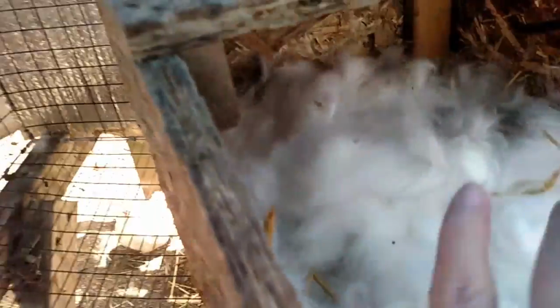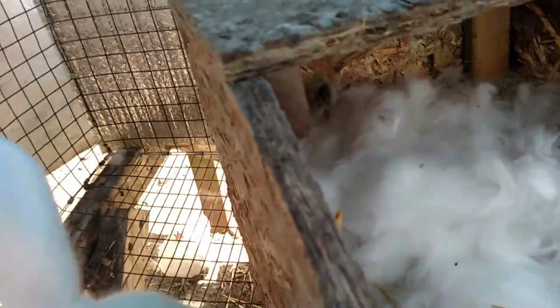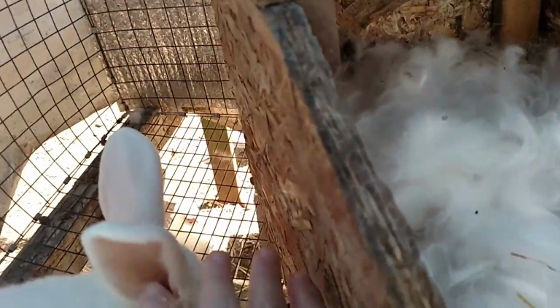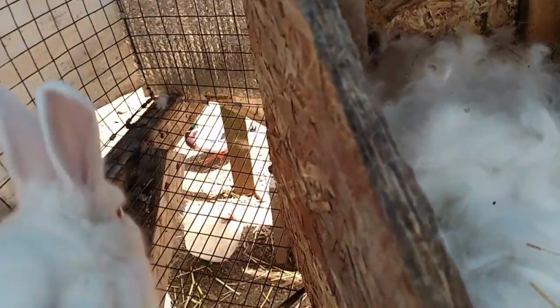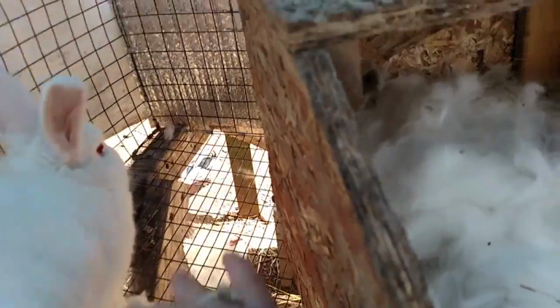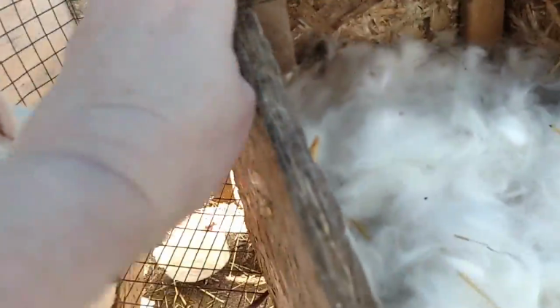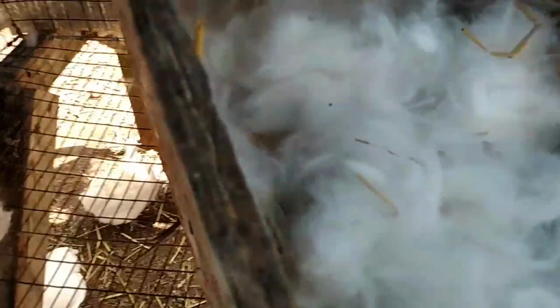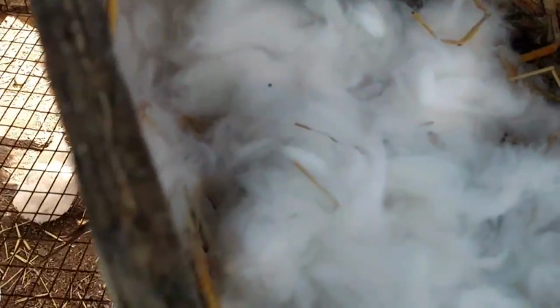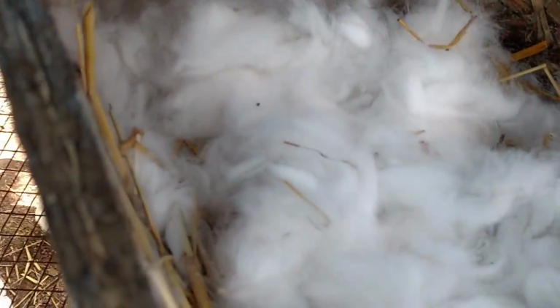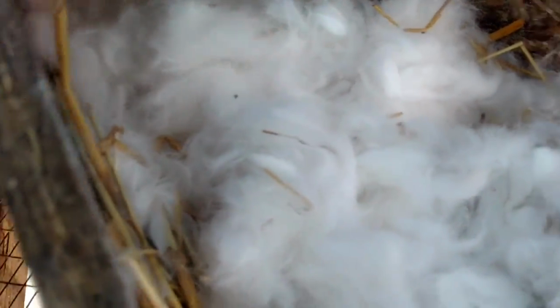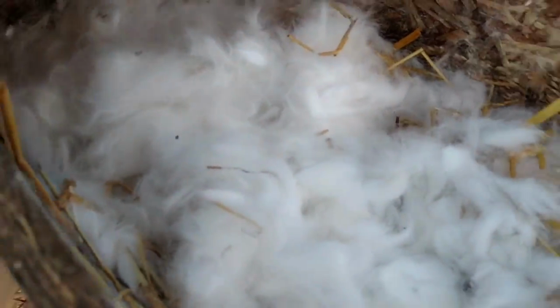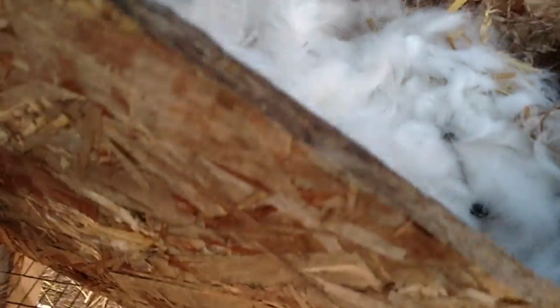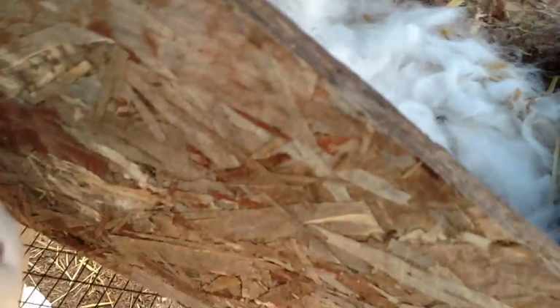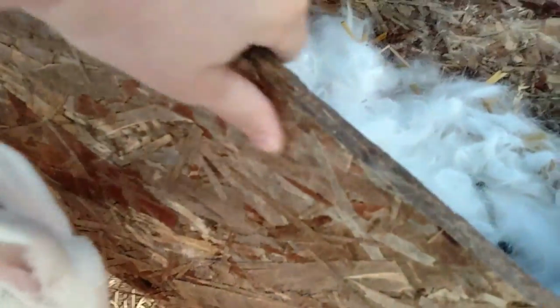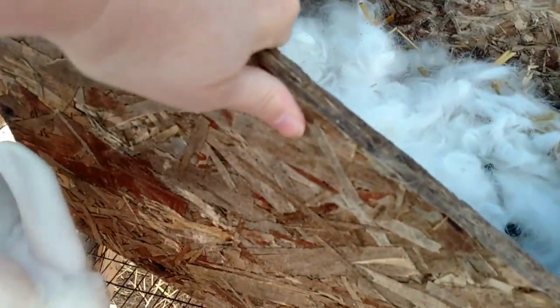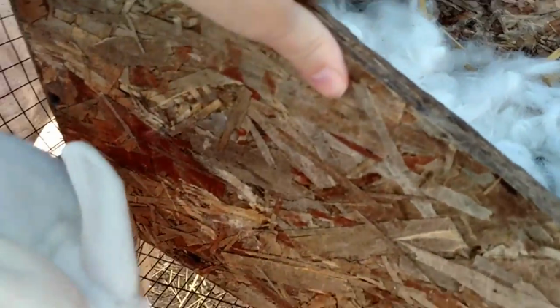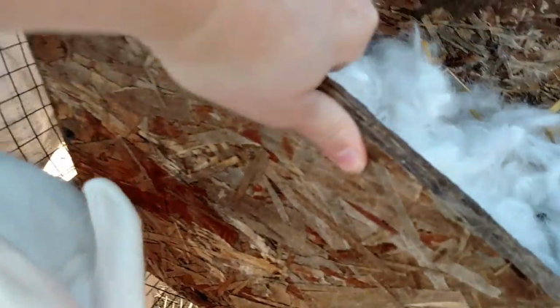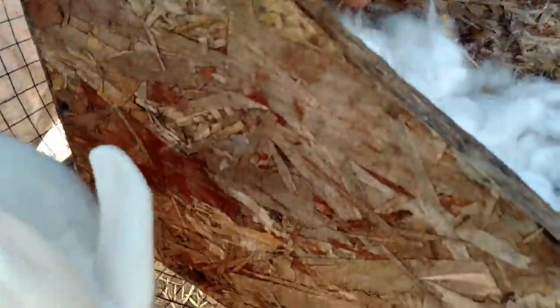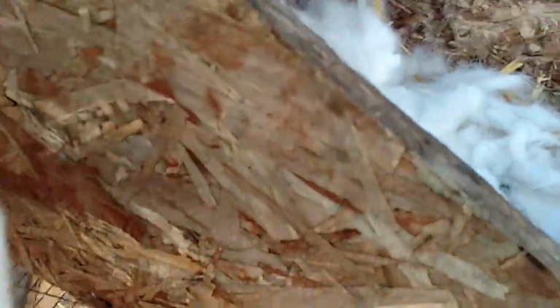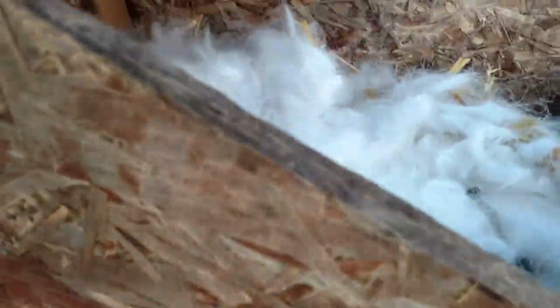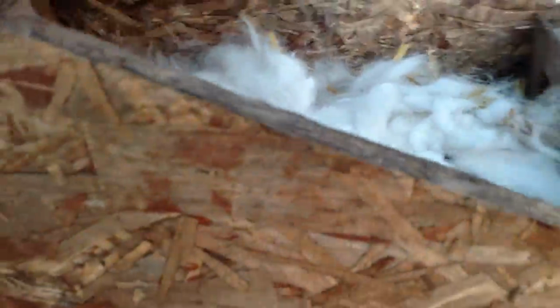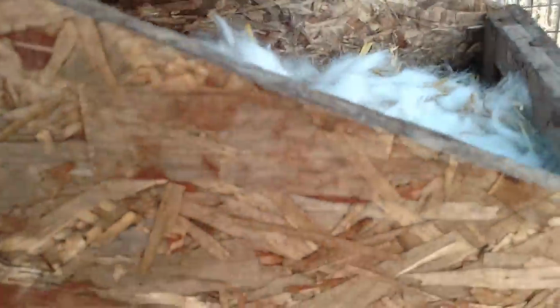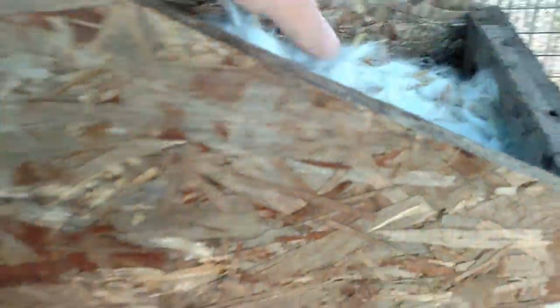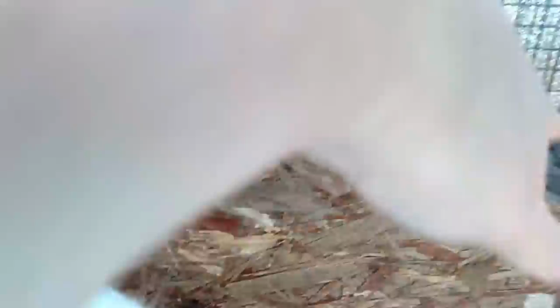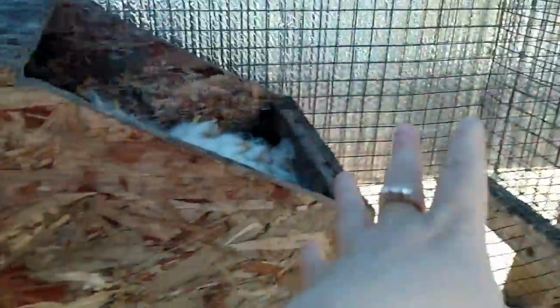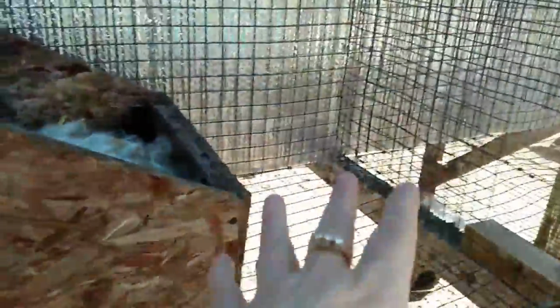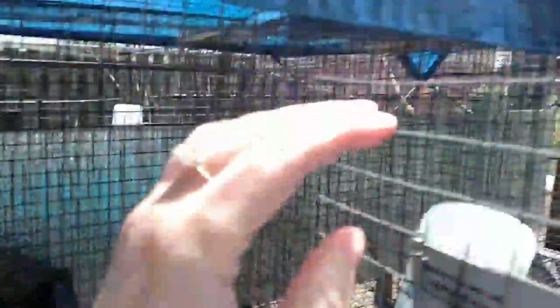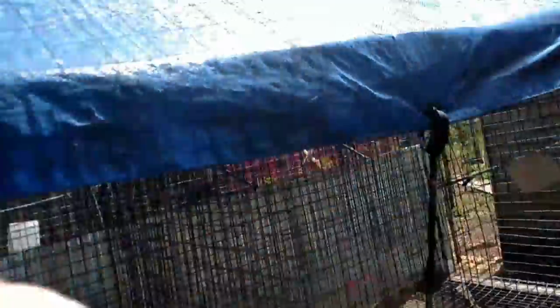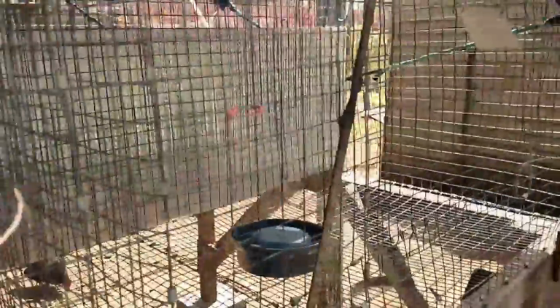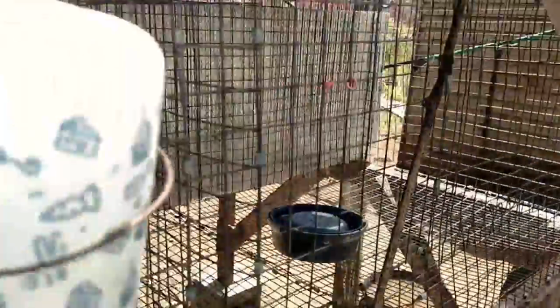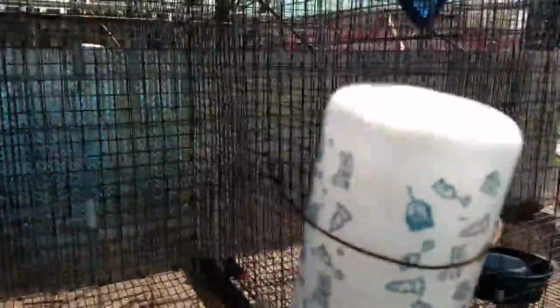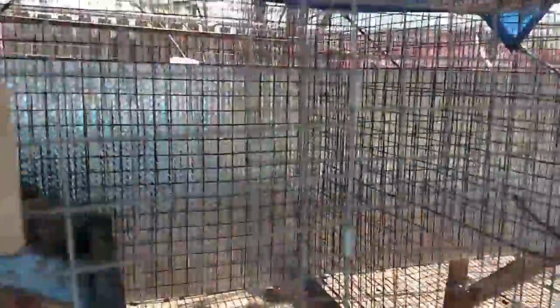Thank you for letting me look at your babies. She had two babies, but she might be a new mother. That's her nest spot, but there was fur over here and over there — that's the other part of her pen.